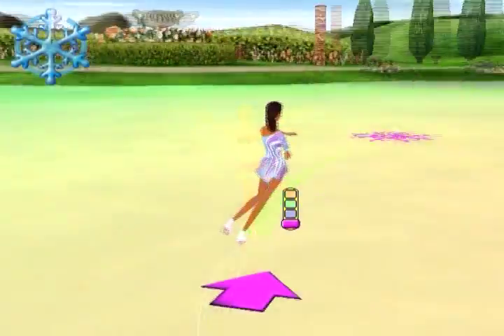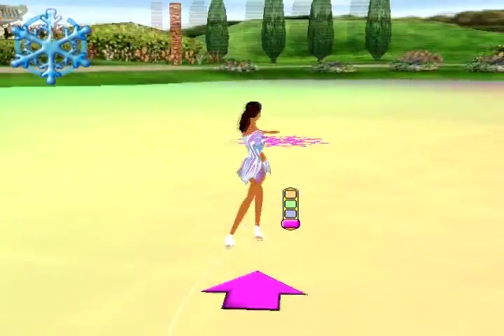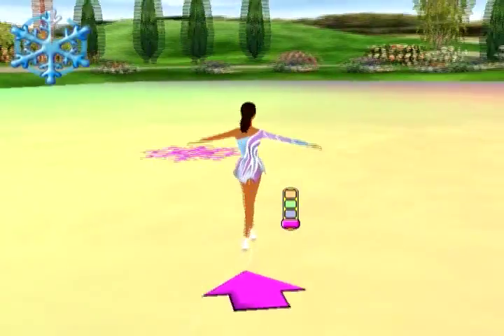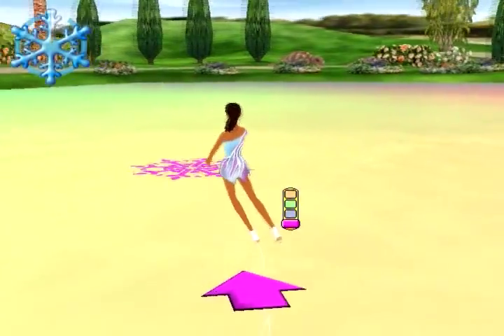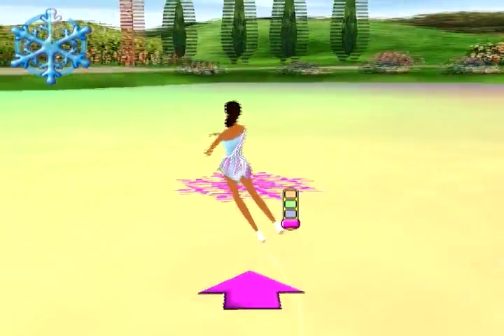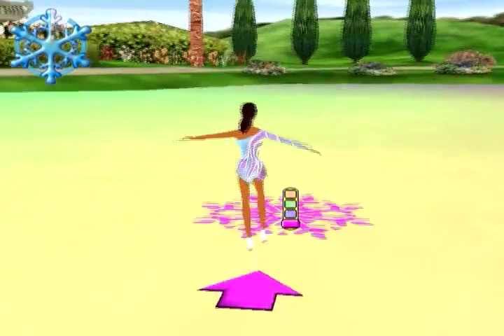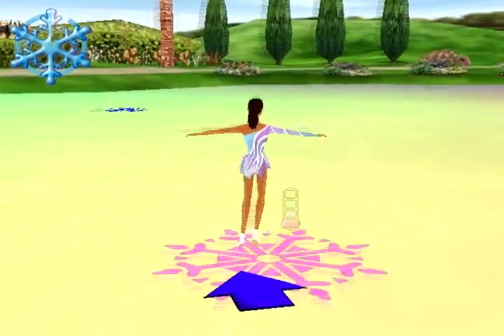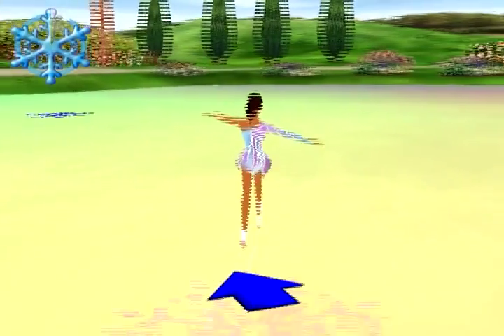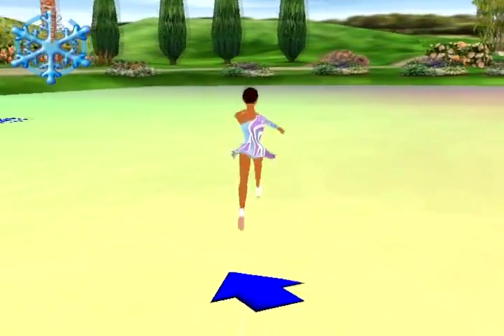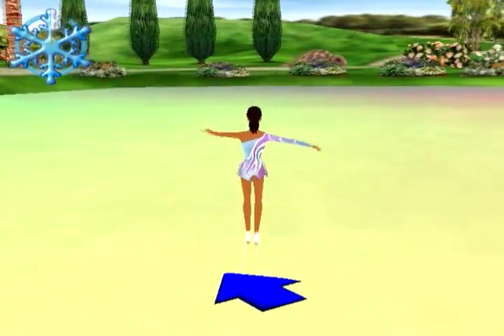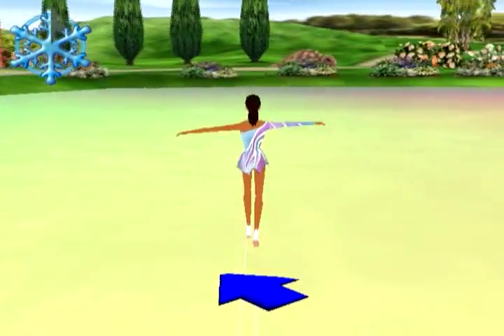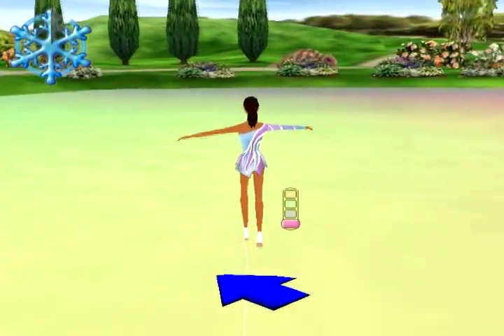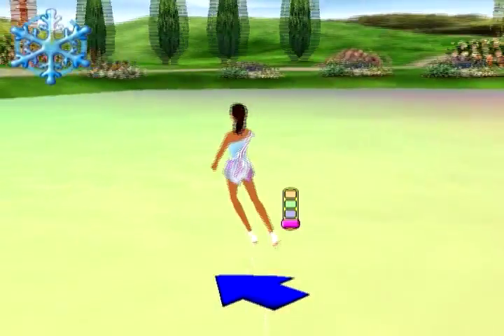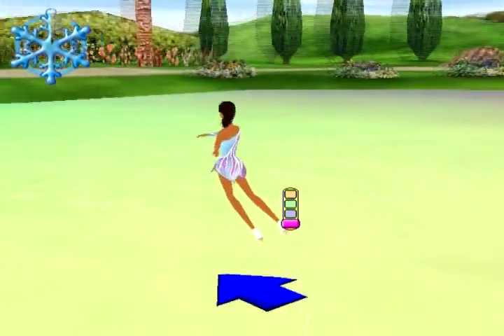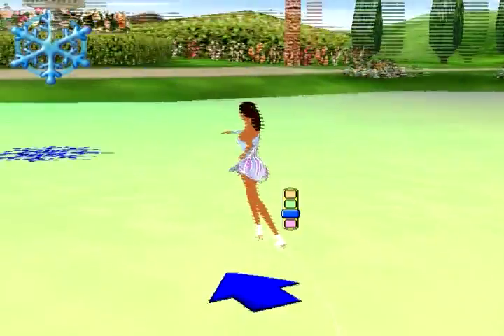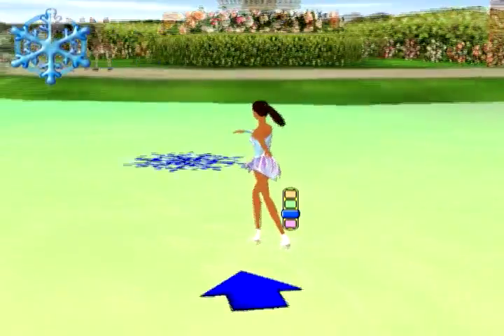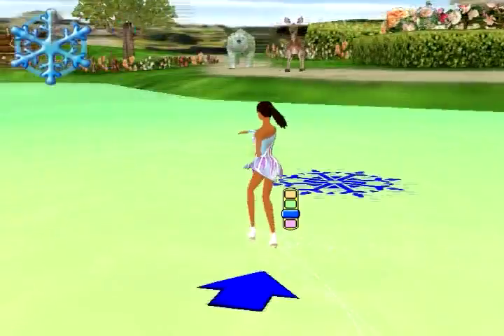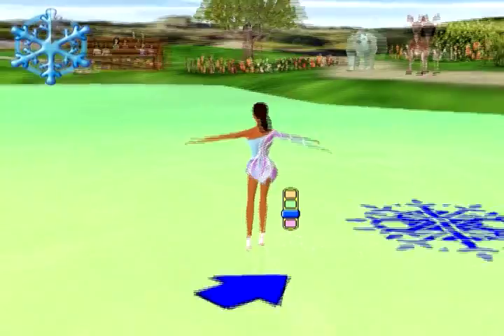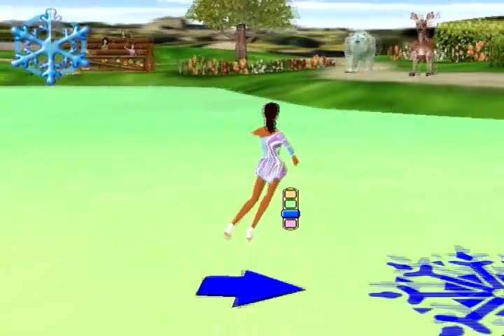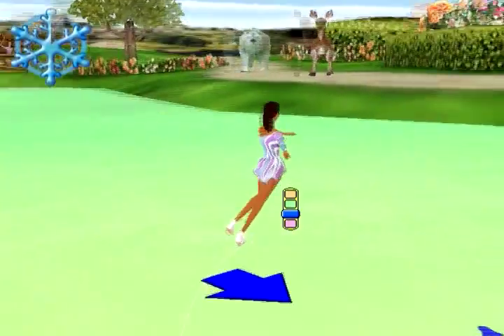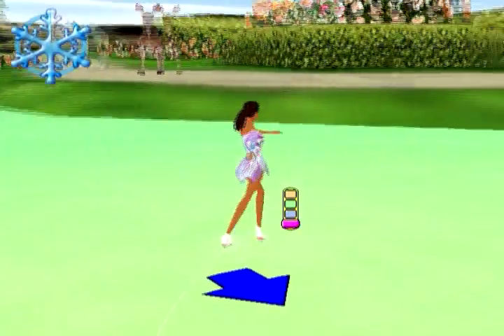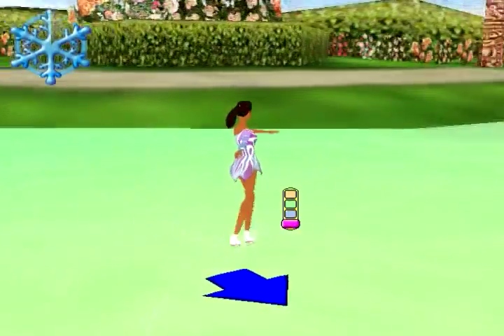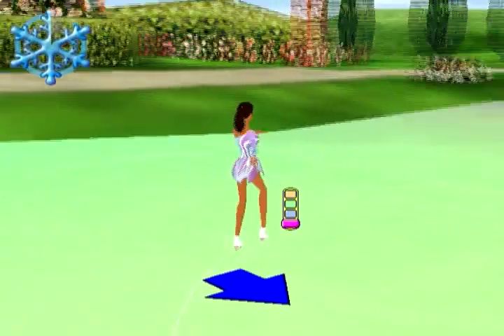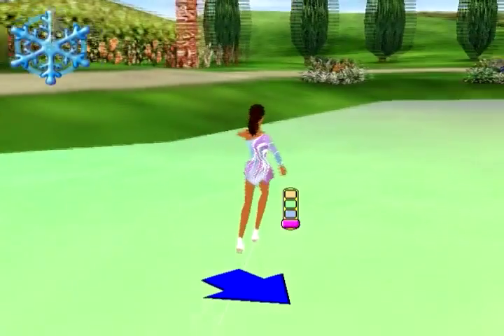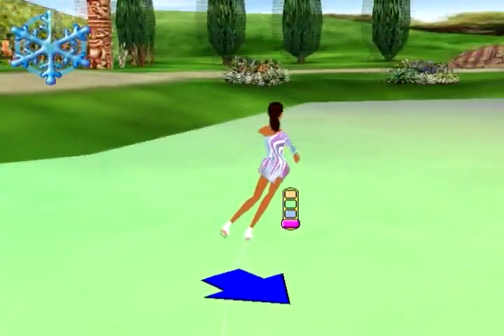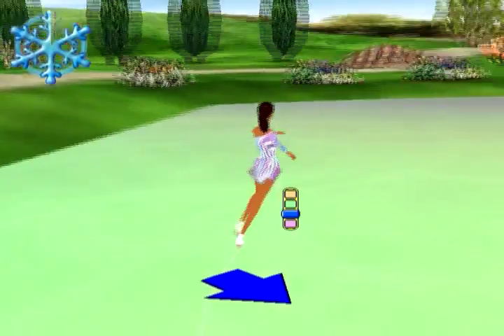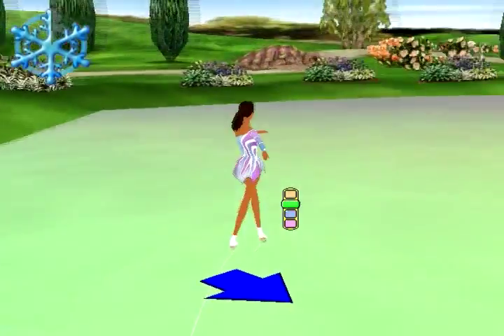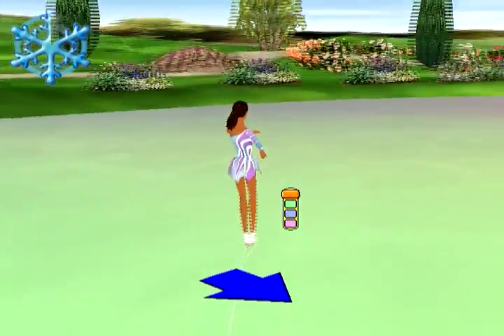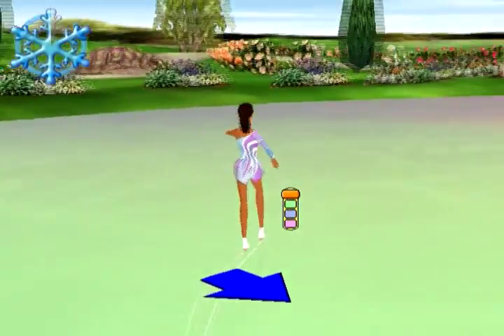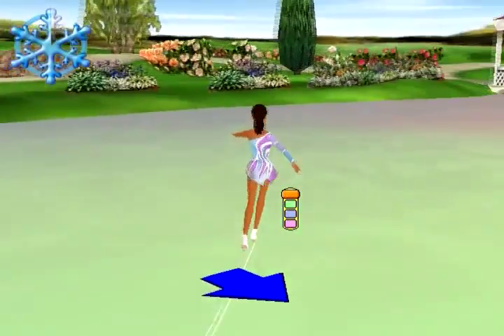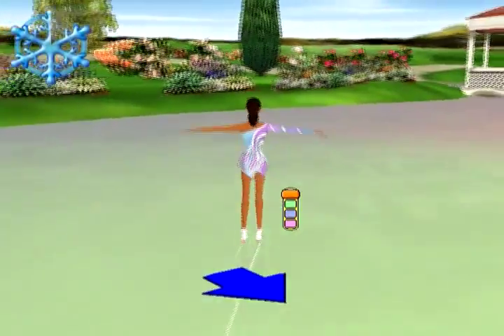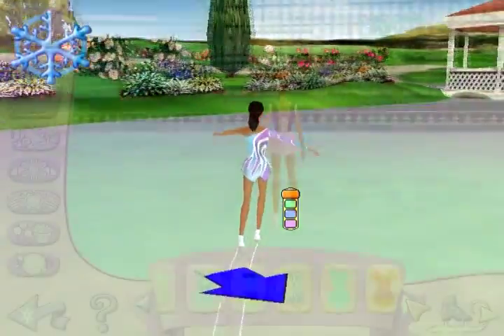After unlocking all the stages you can head into freestyle mode, where I guess you can move a lot more freely around. I guess.